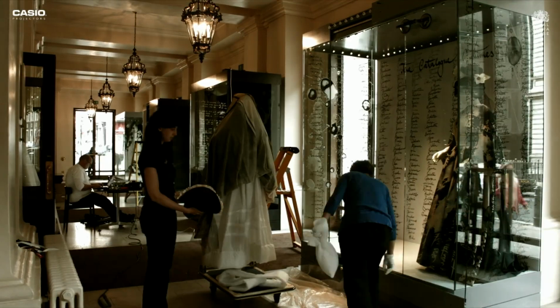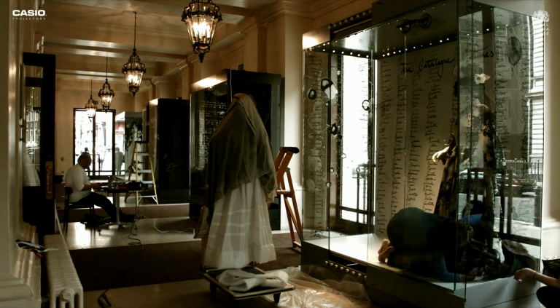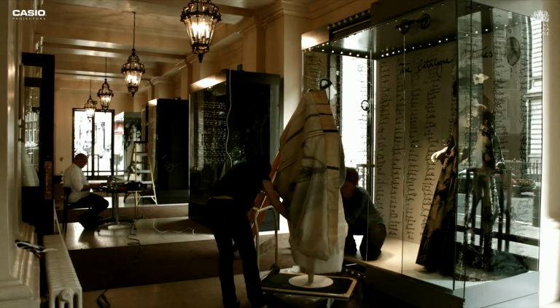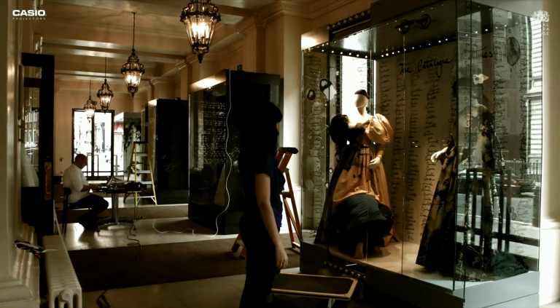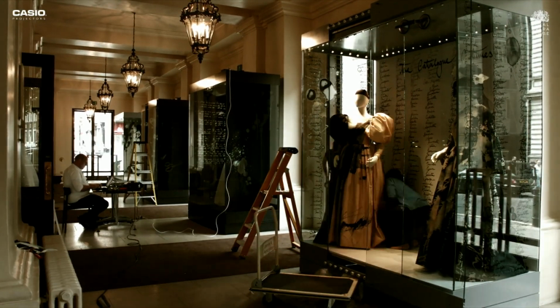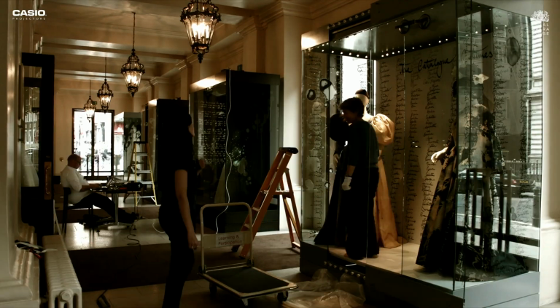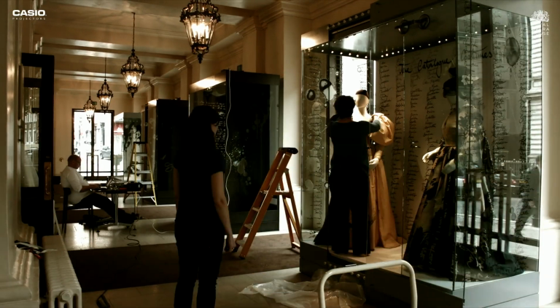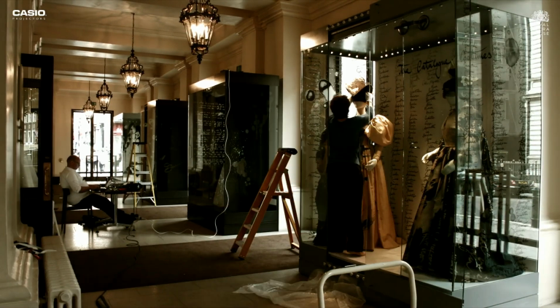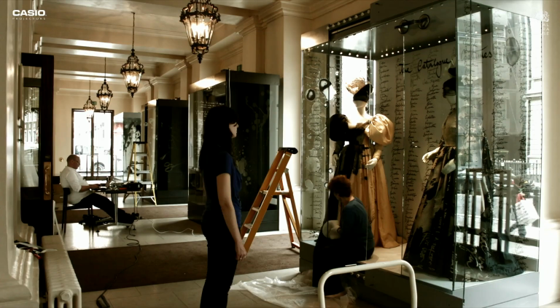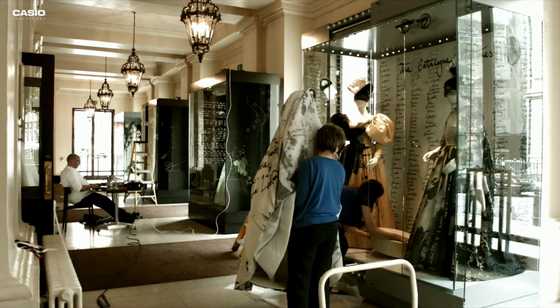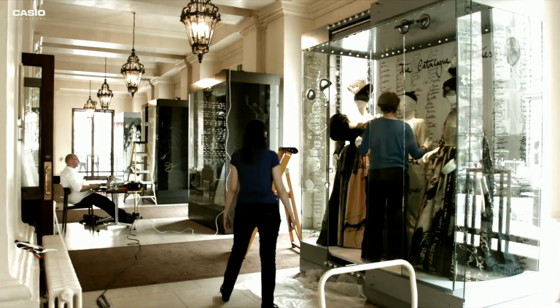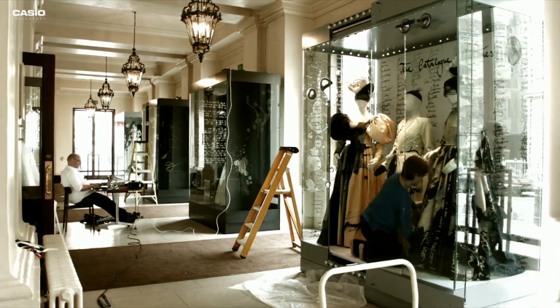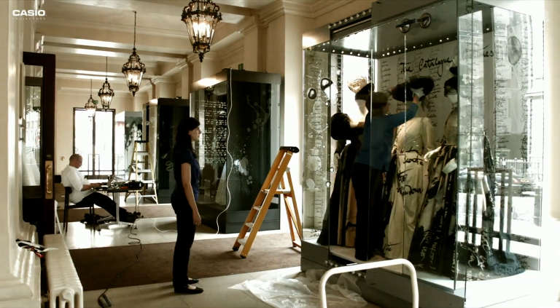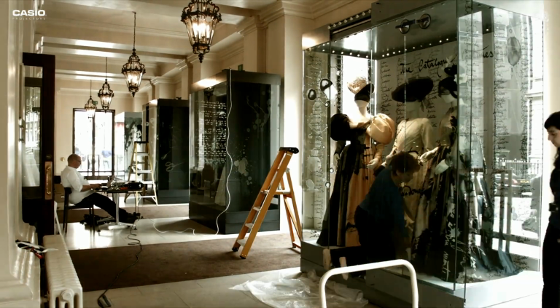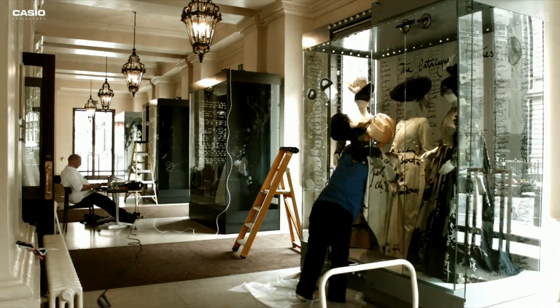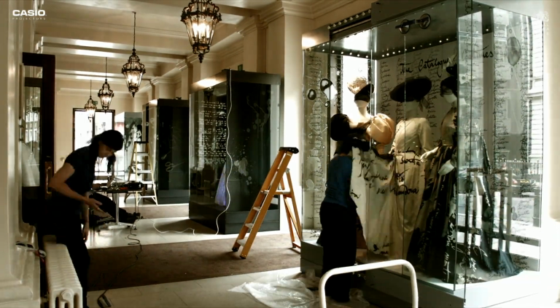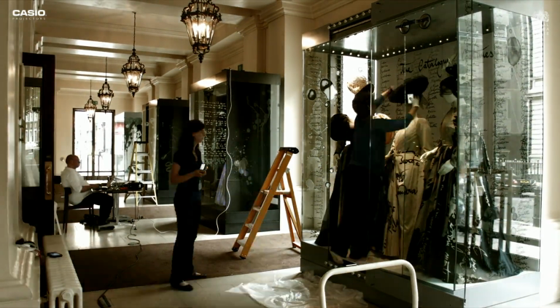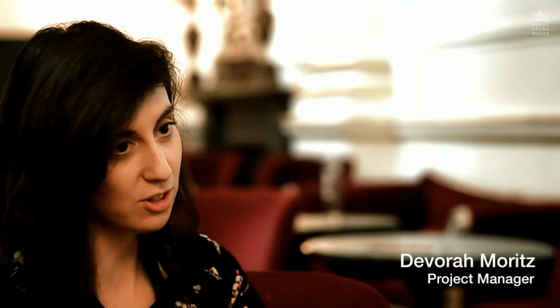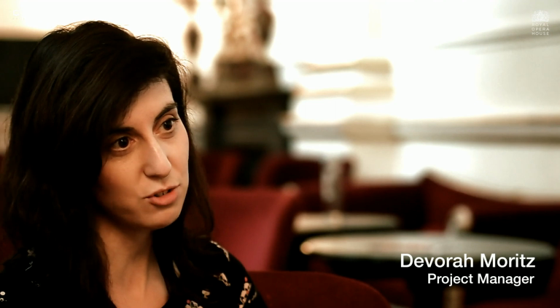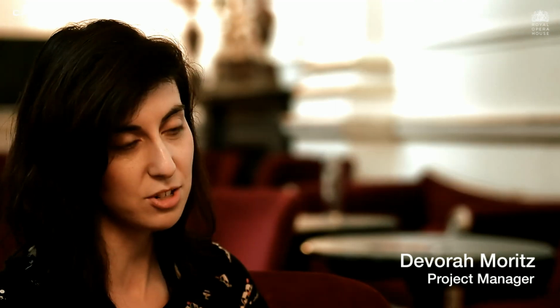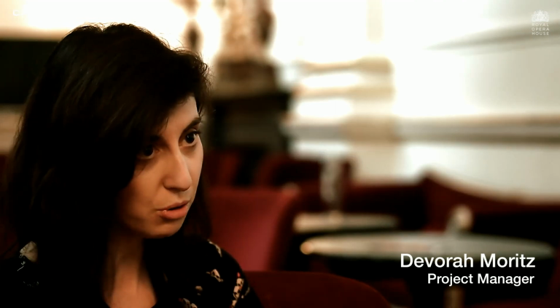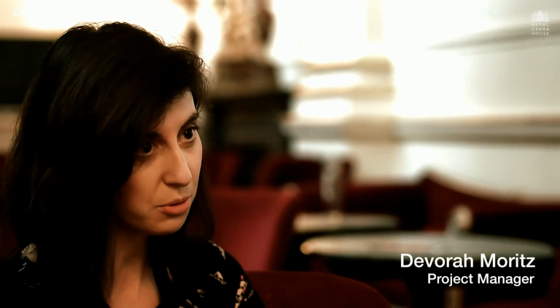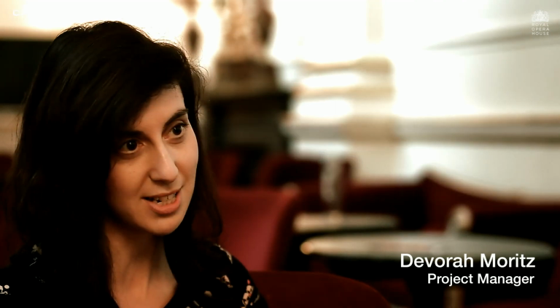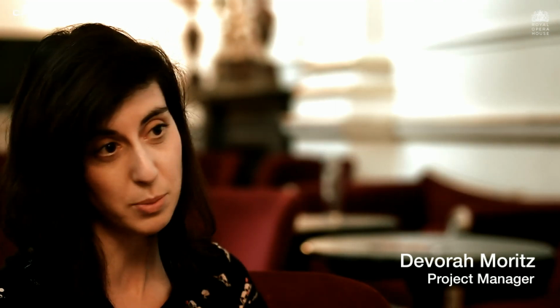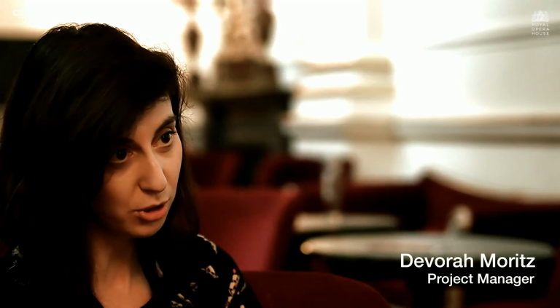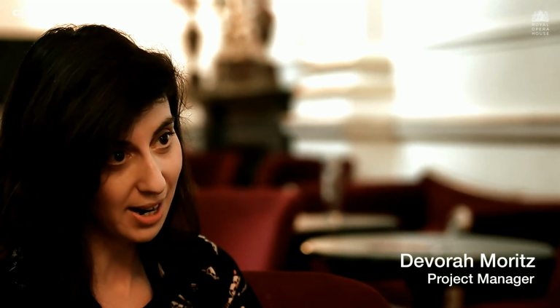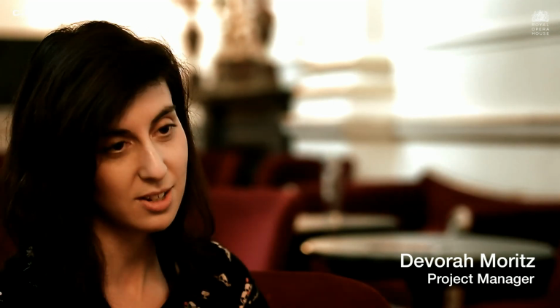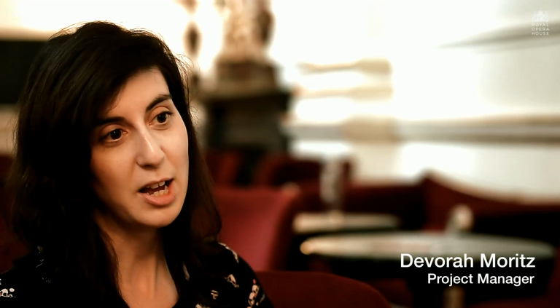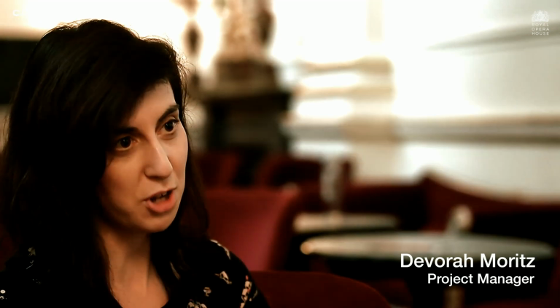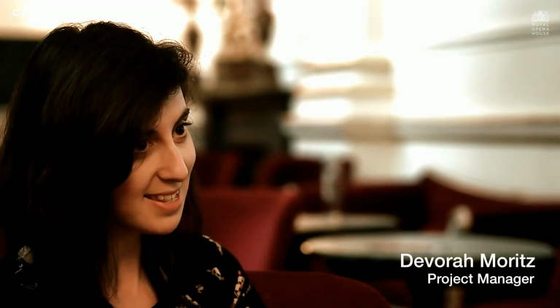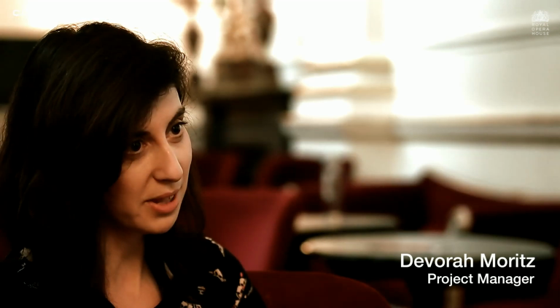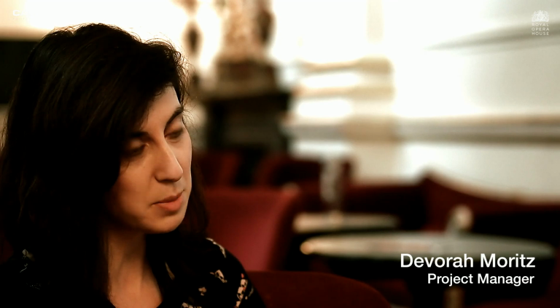The Don Giovanni exhibition celebrates all the different talent involved in creating the stage production, and for the exhibition we've tried to draw on all the different talent within the Royal Opera House and showcase that within the exhibition.